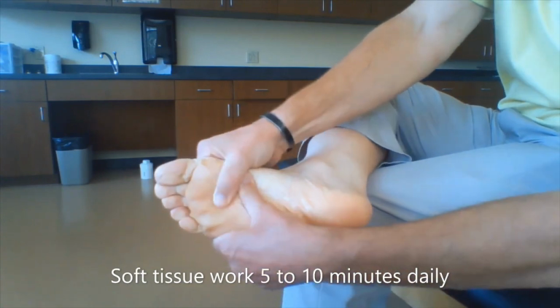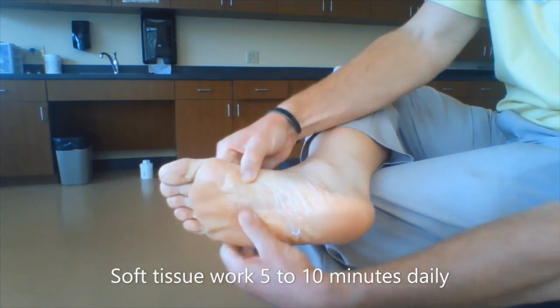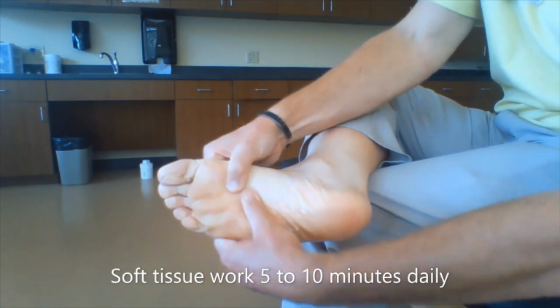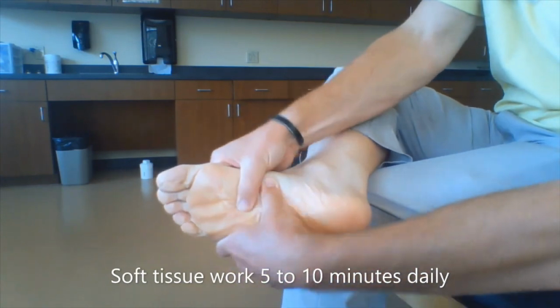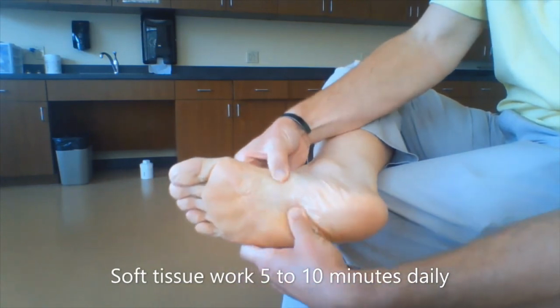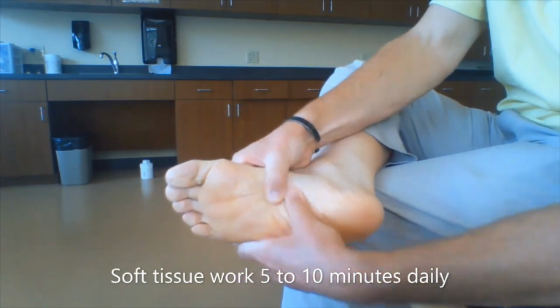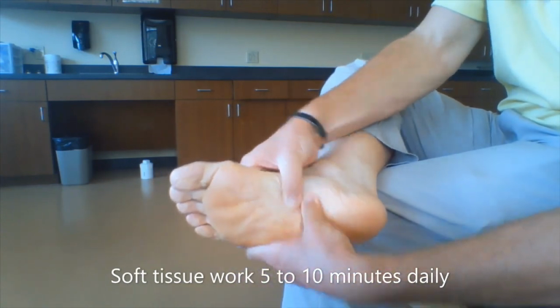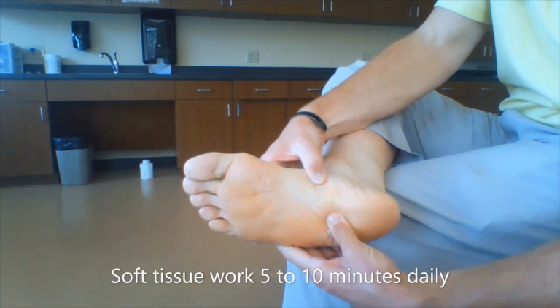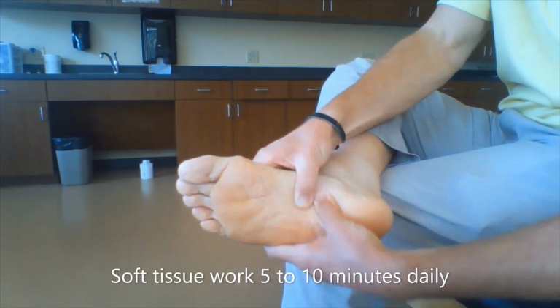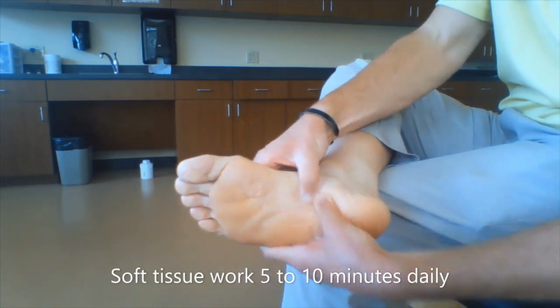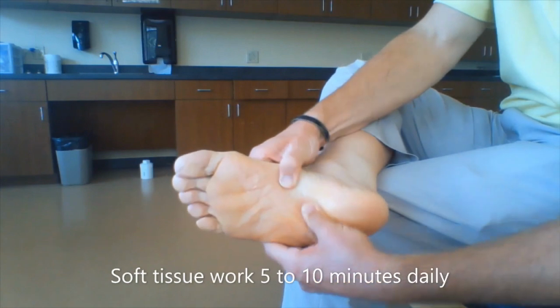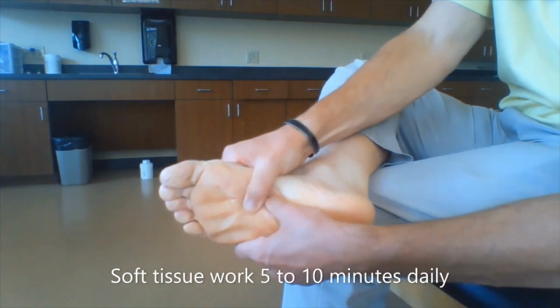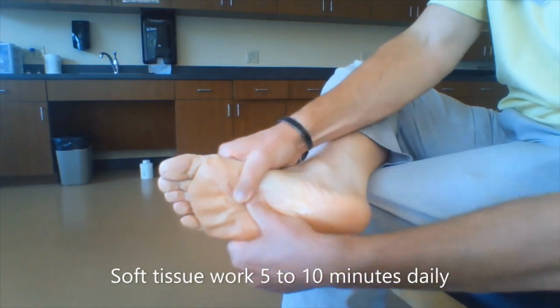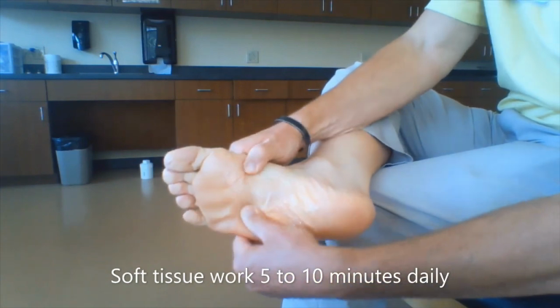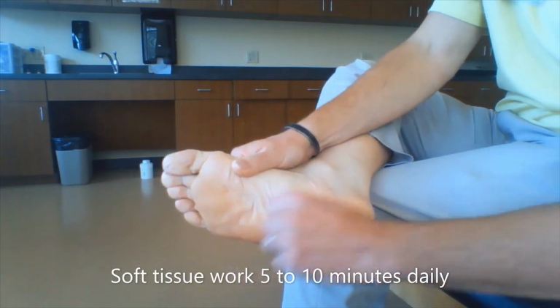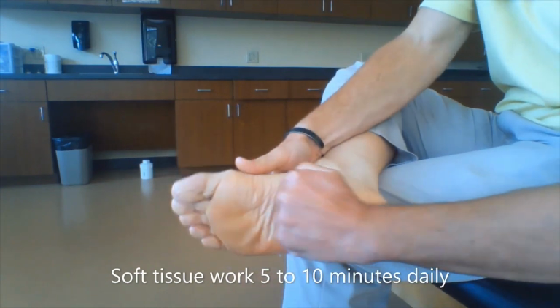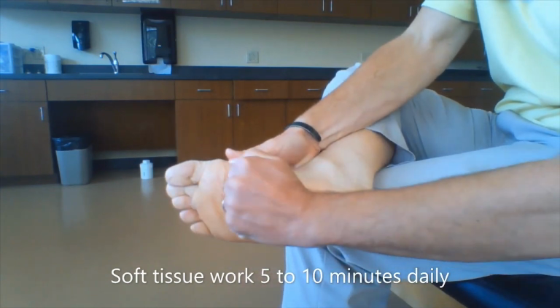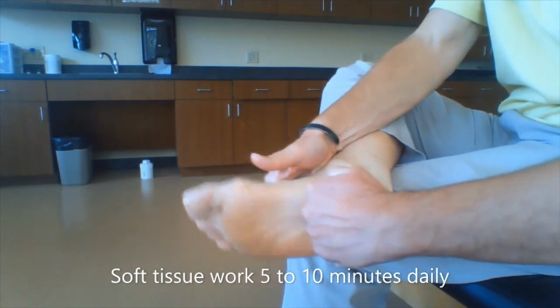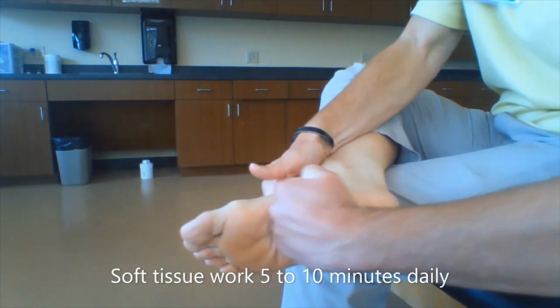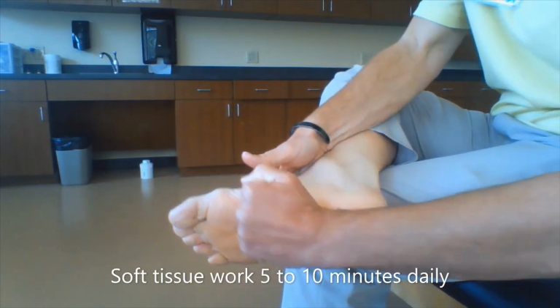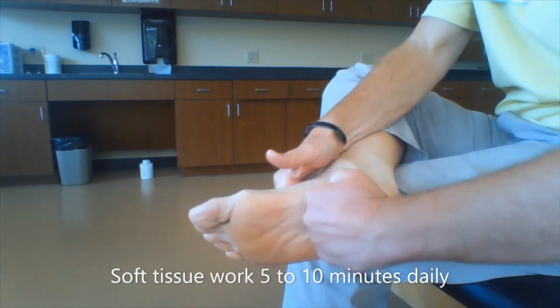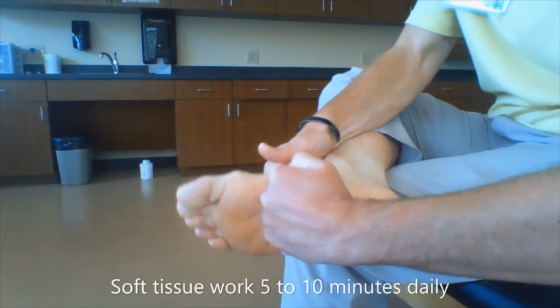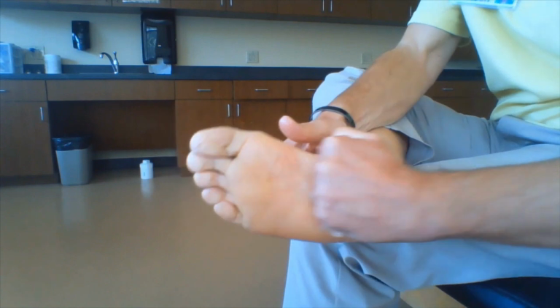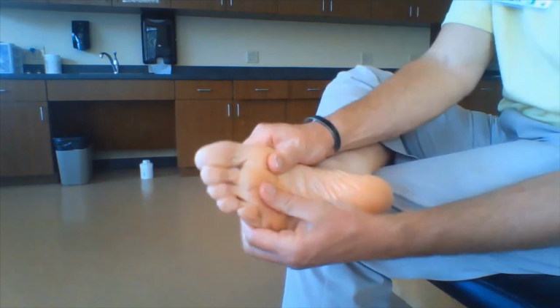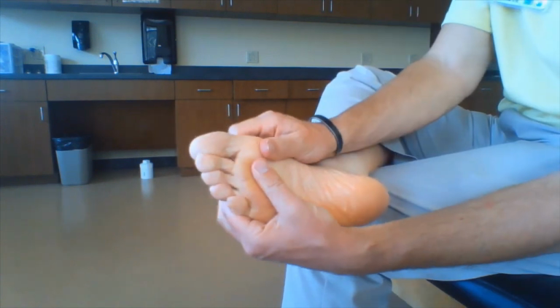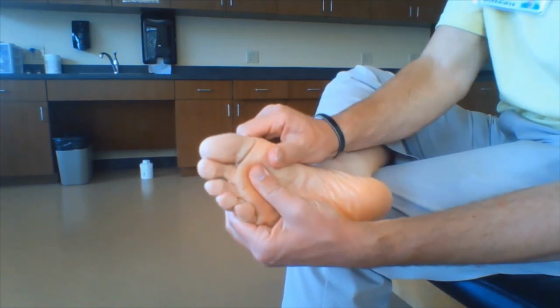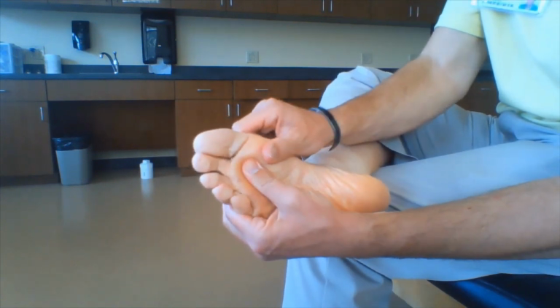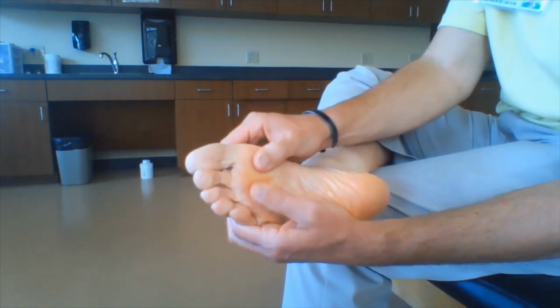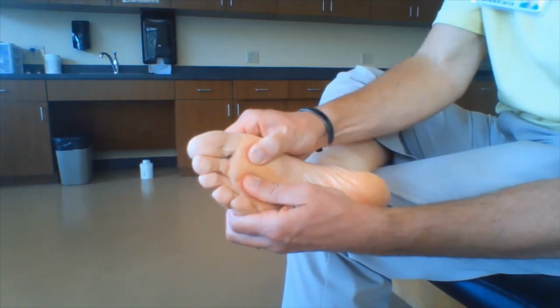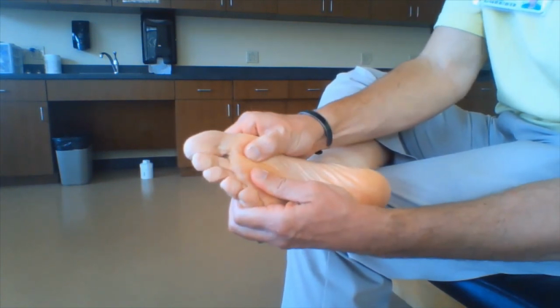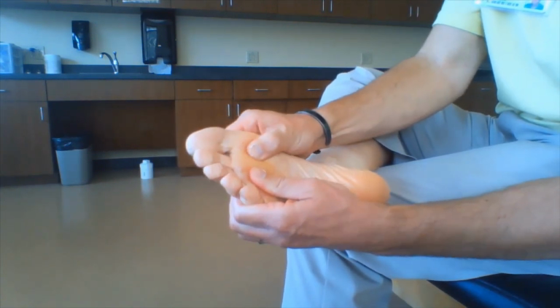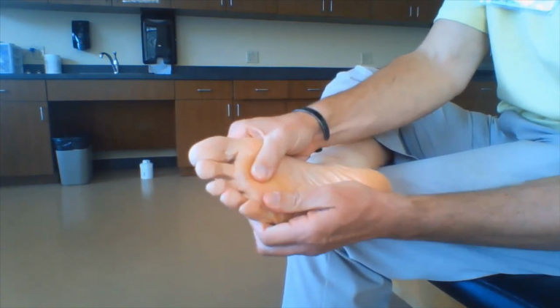You may experience a little bit of discomfort, but it should reduce your overall pain. Easy back and forth joint moves can help improve the foot's mobility as well as reduce pain.